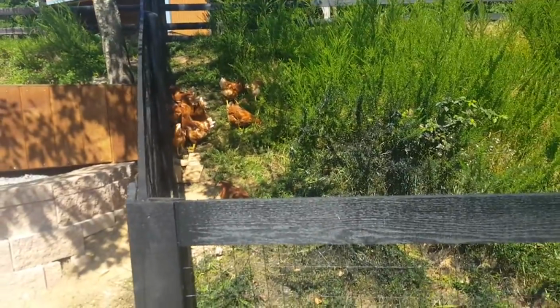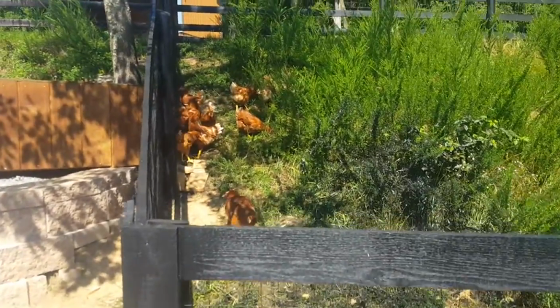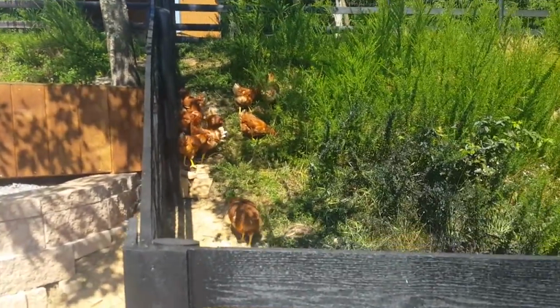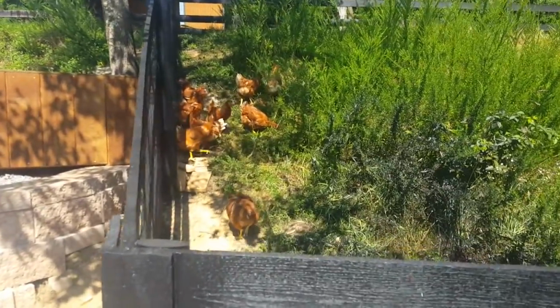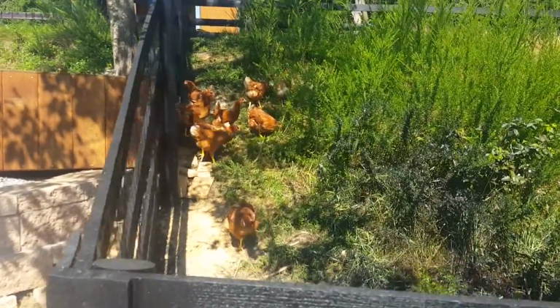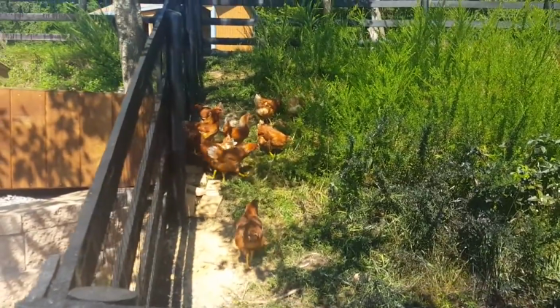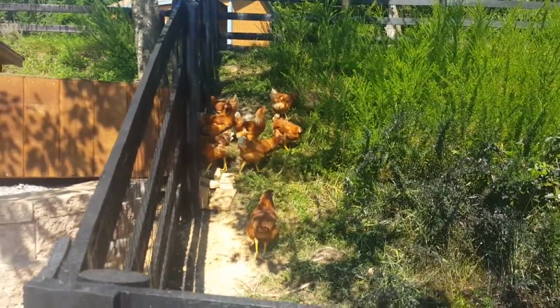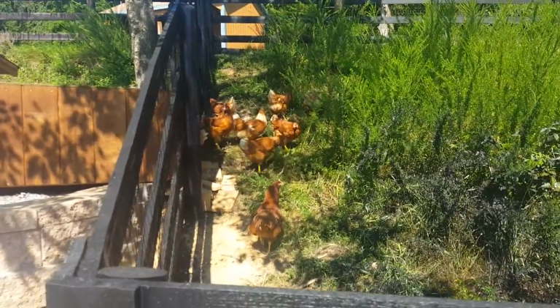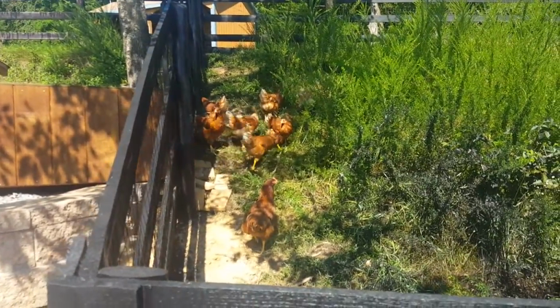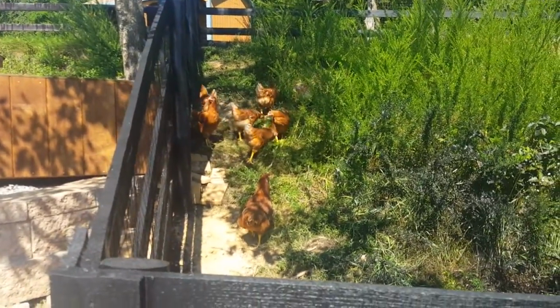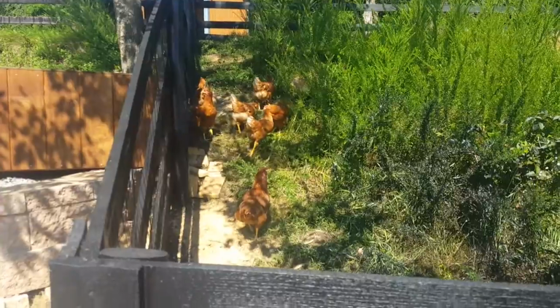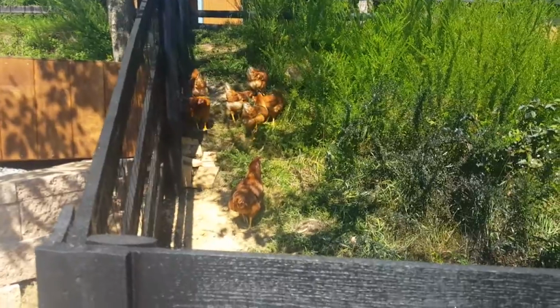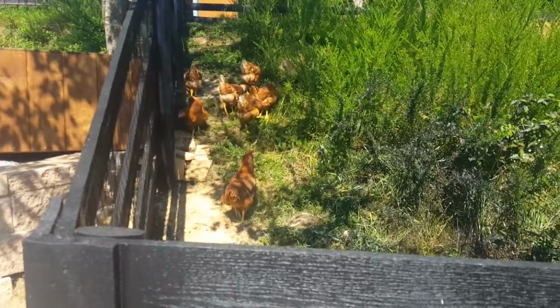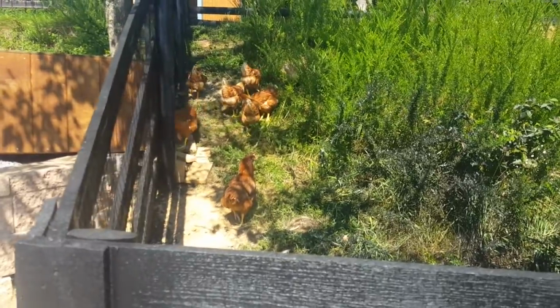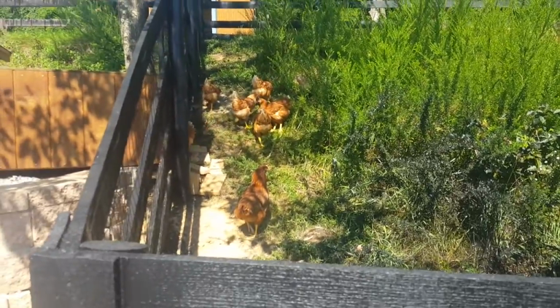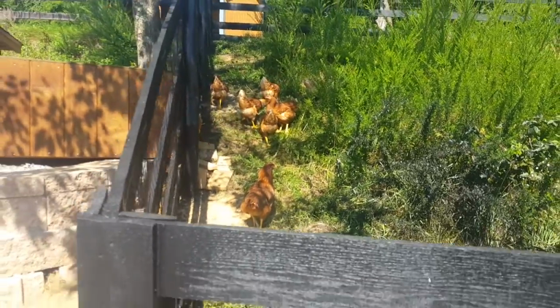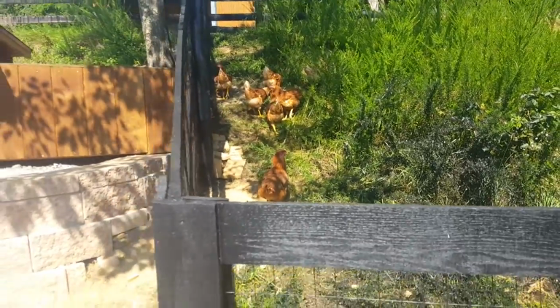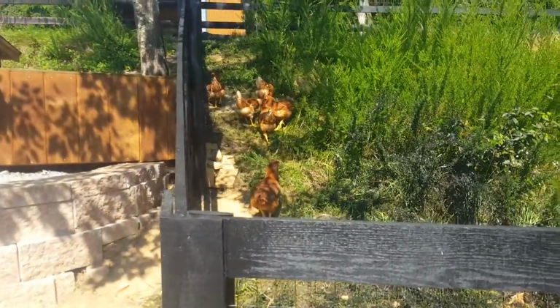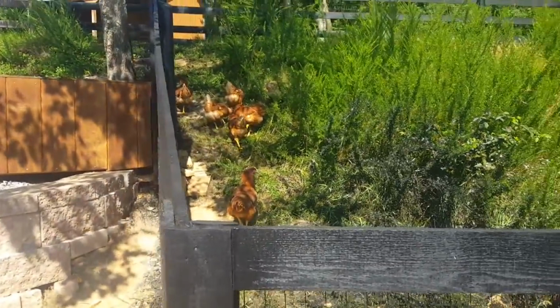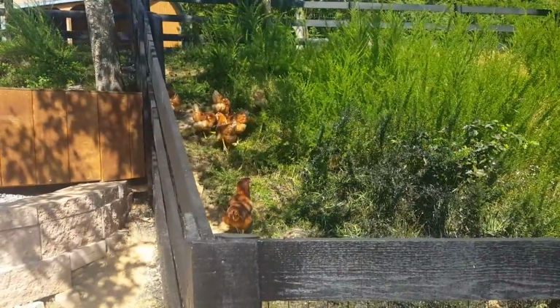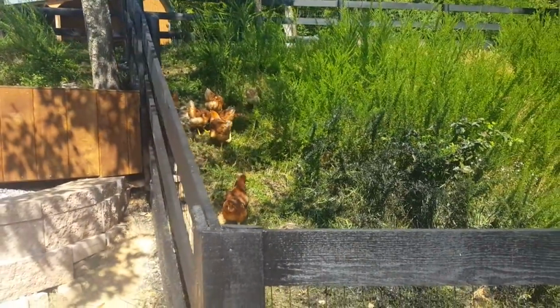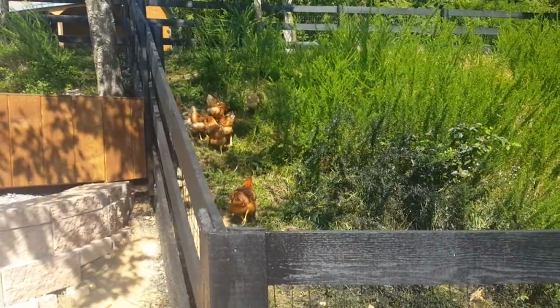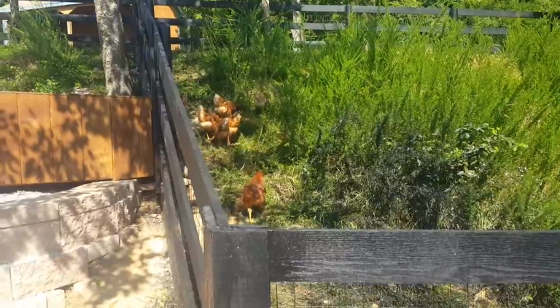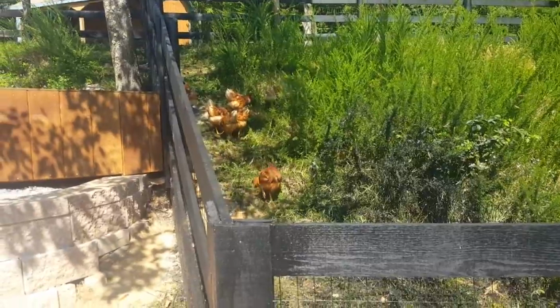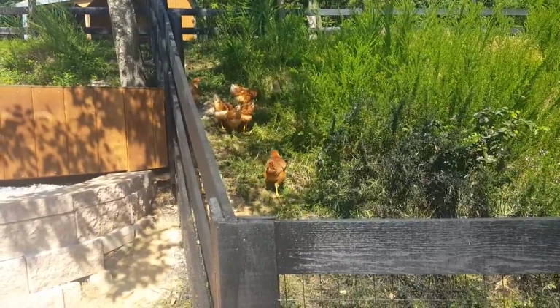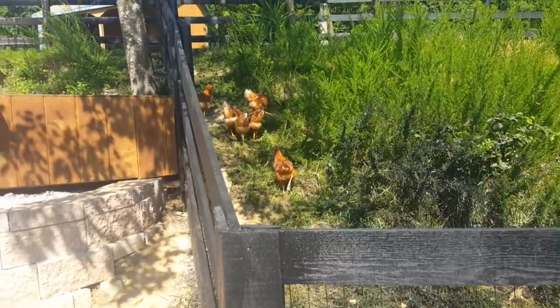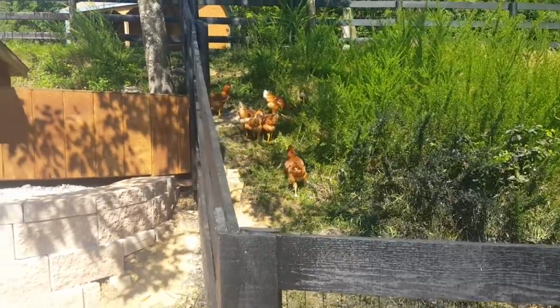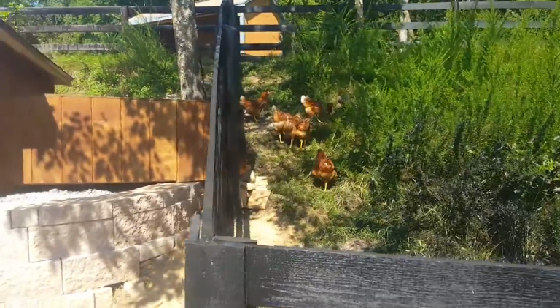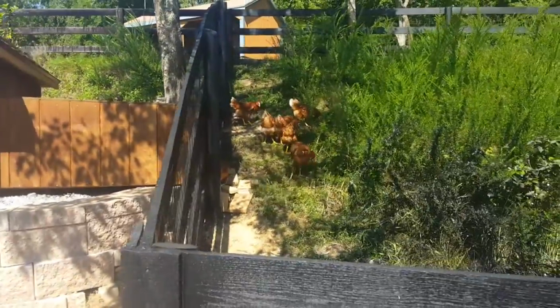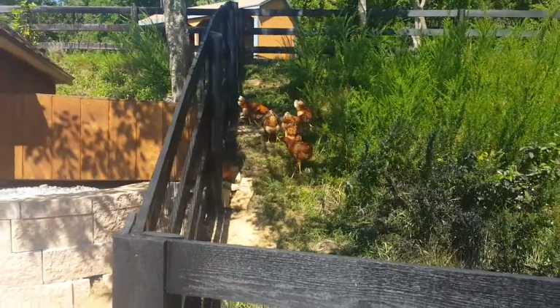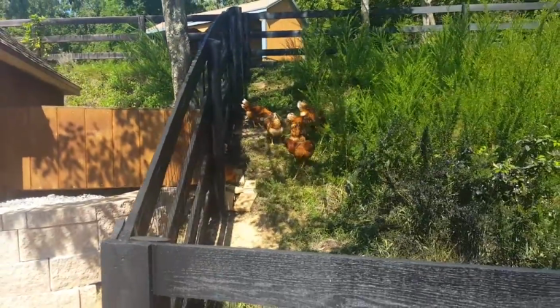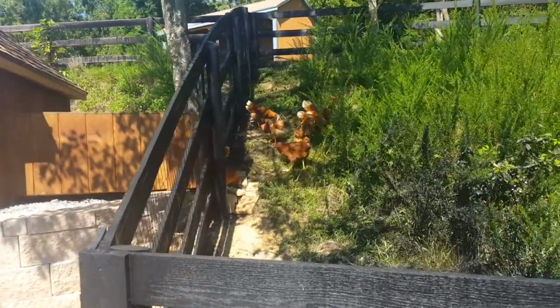Let them start foraging — here they are. Good girls! One going back in the tunnel — that's okay. It's kind of good they go back in there; they feel safe and it lets them know that's their little spot. Nothing wrong with that.